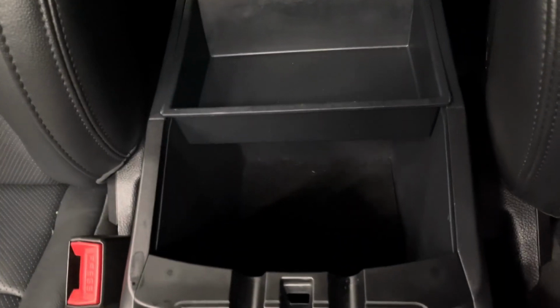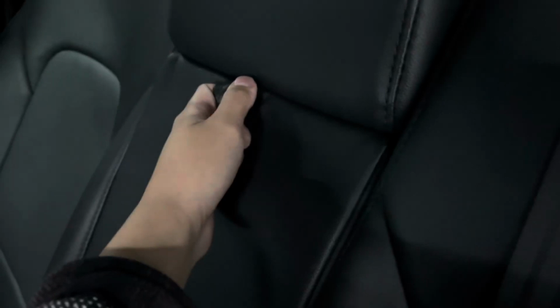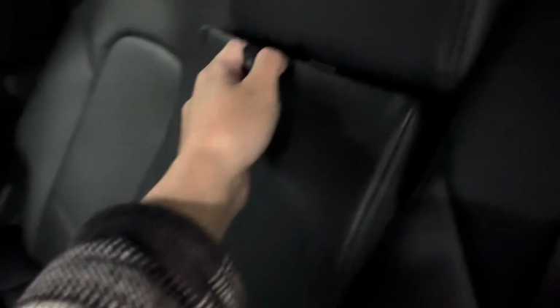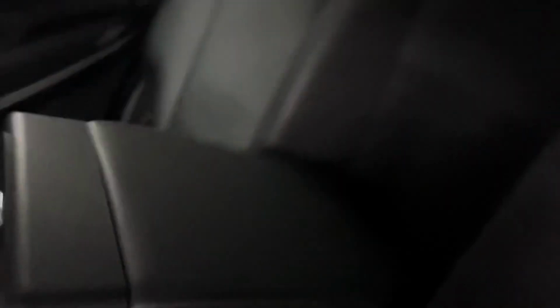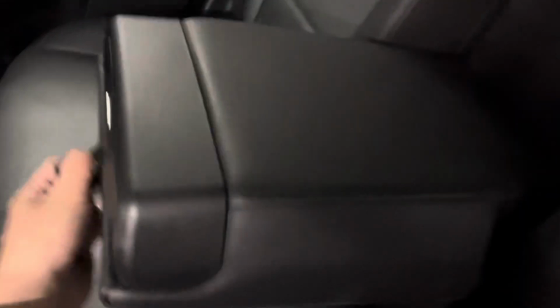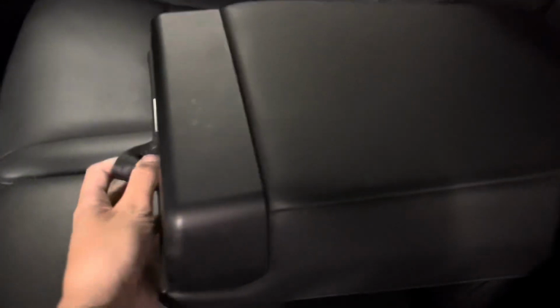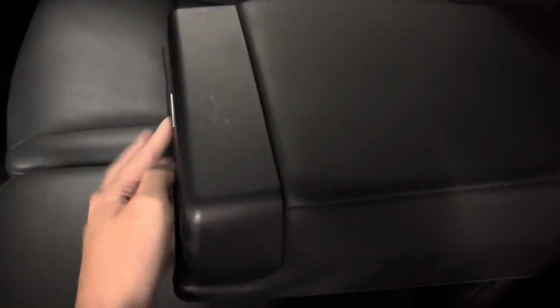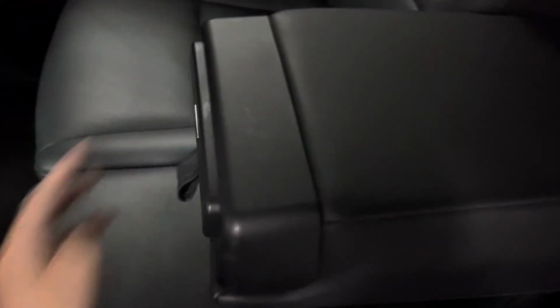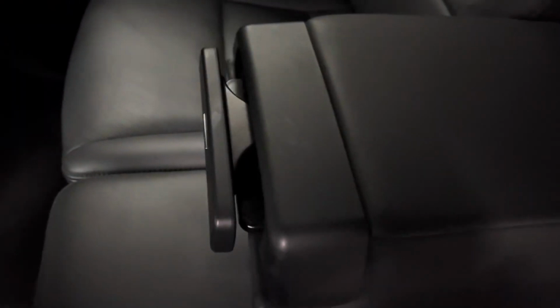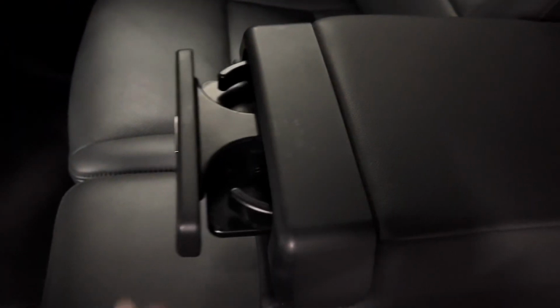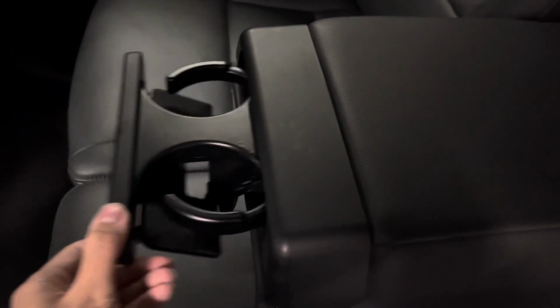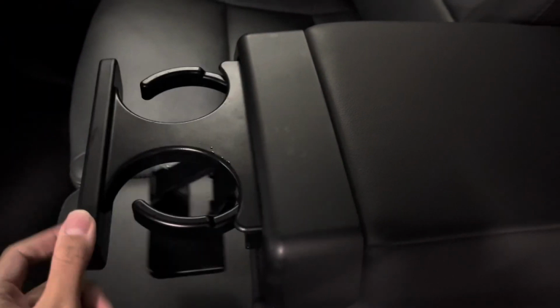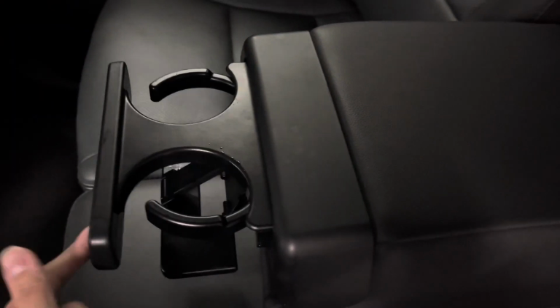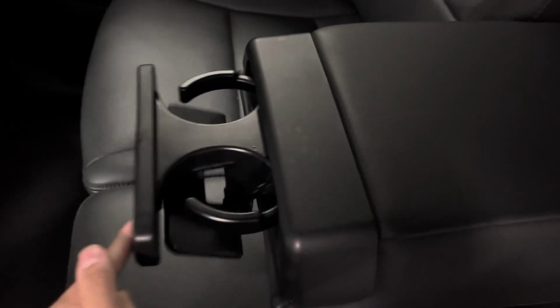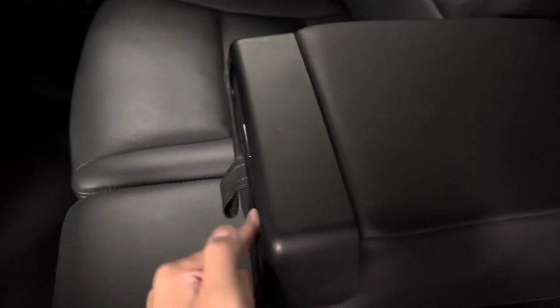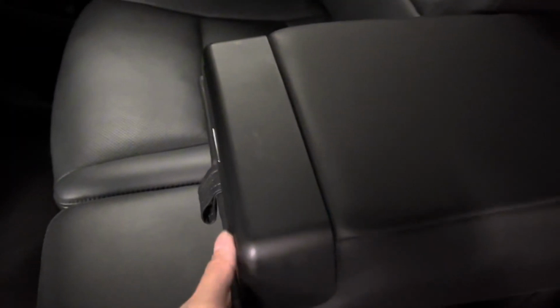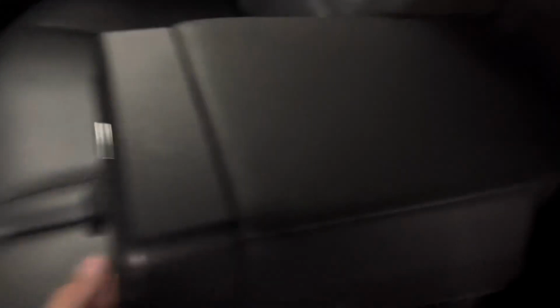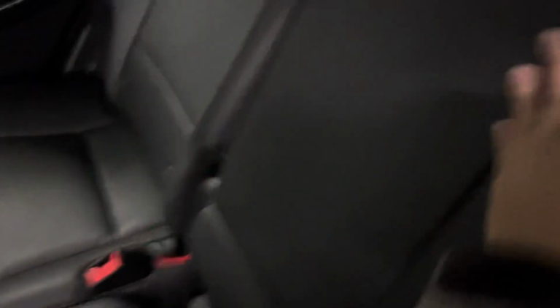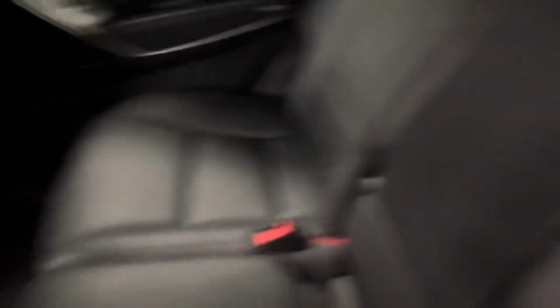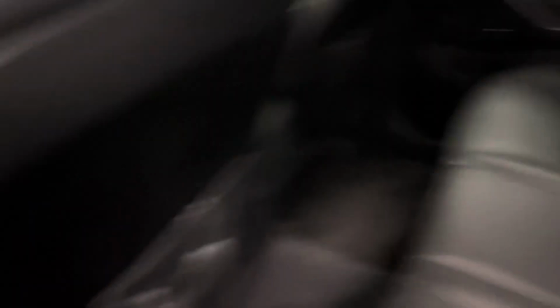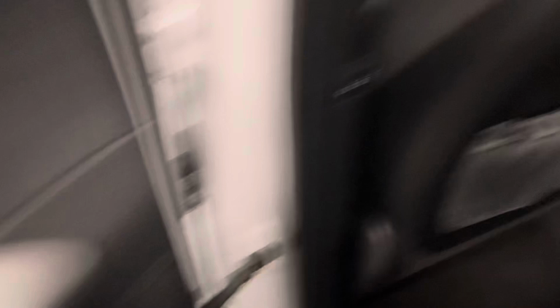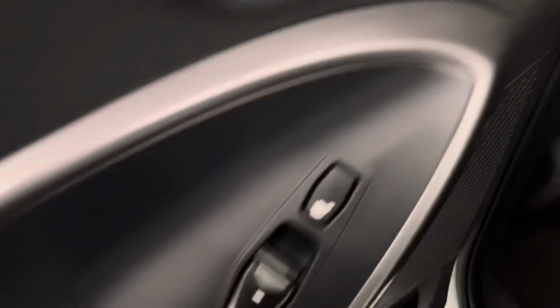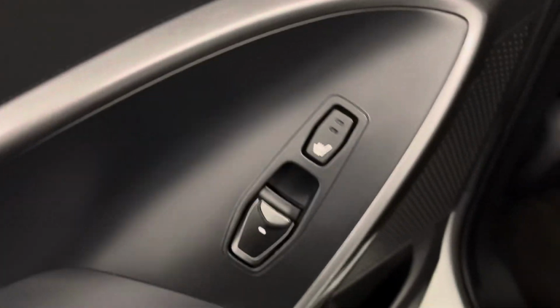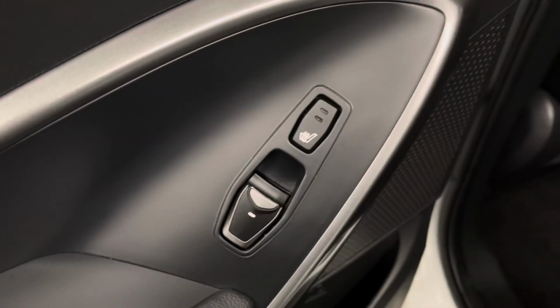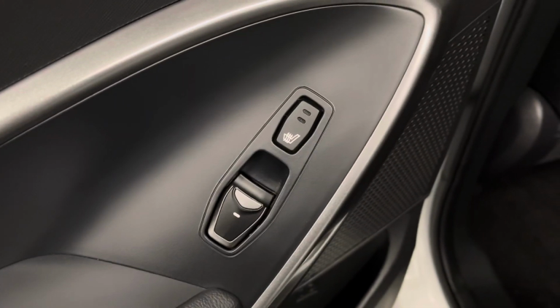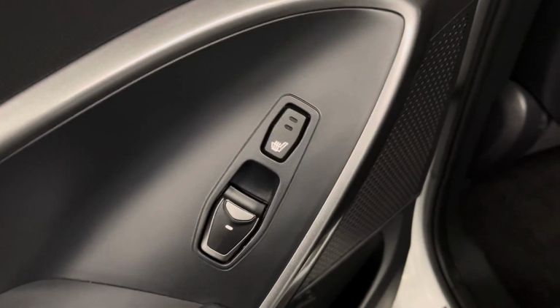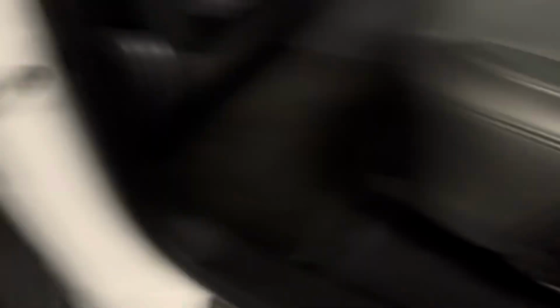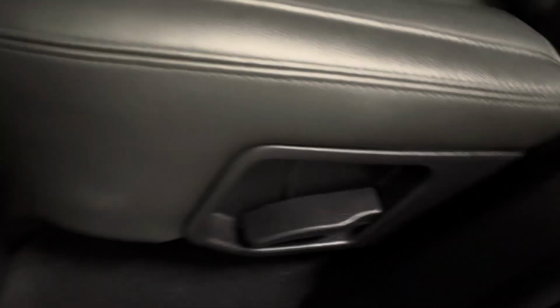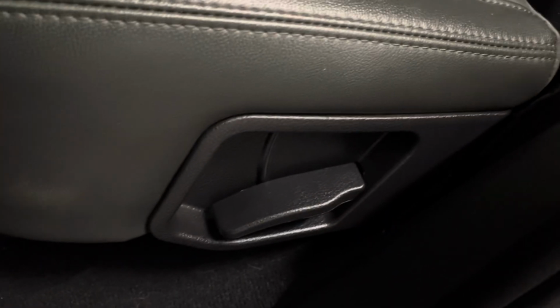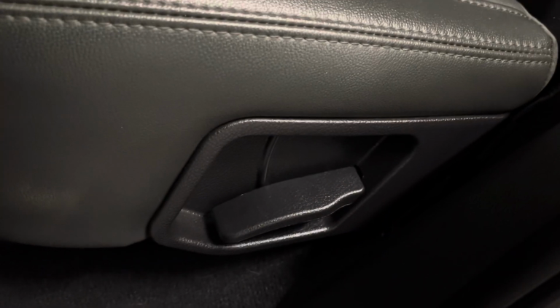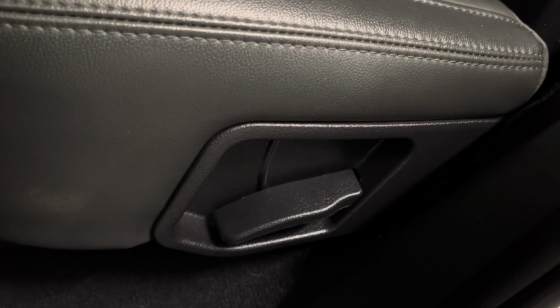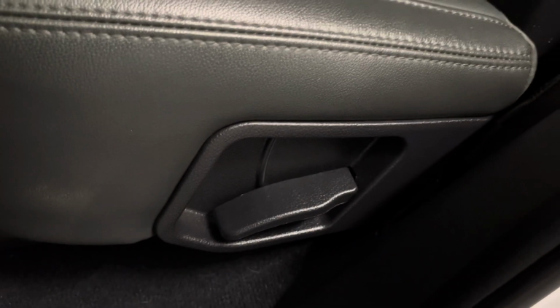In the back seat center console, you have your cup holders. On your door panels, you have your heated seat options for your rear seats. Your rear seats are manual folding and reclining.